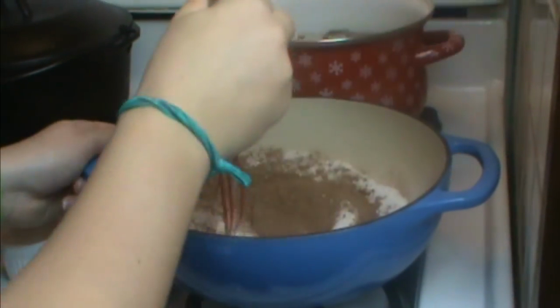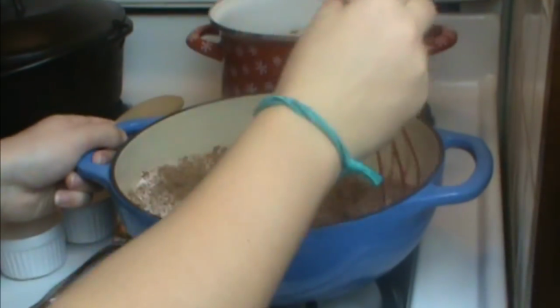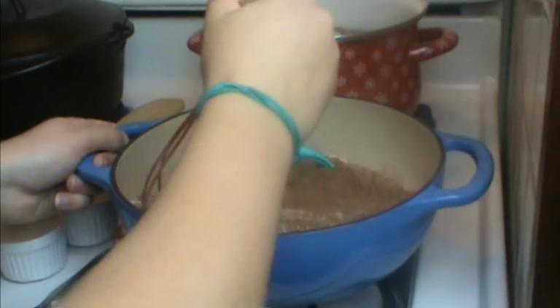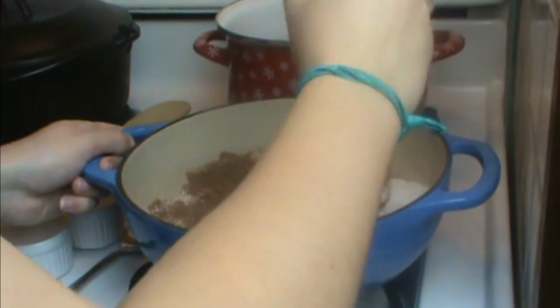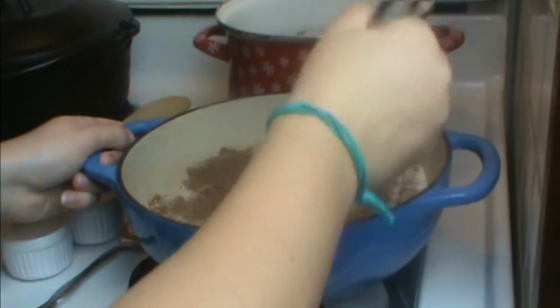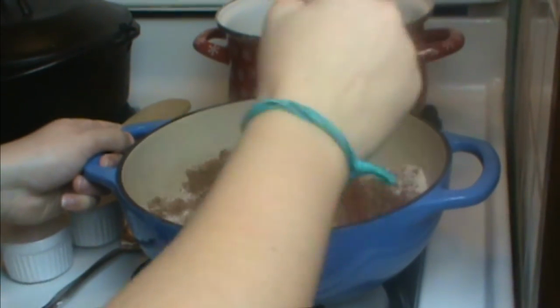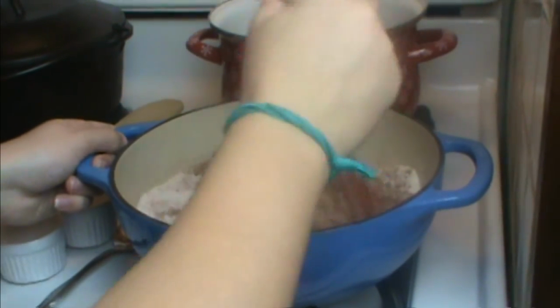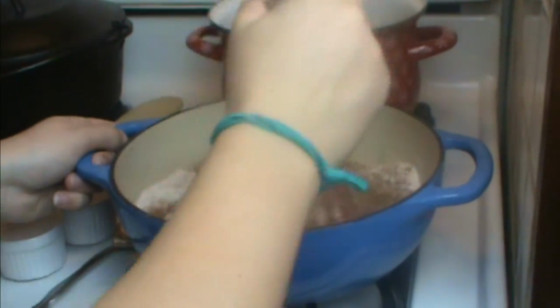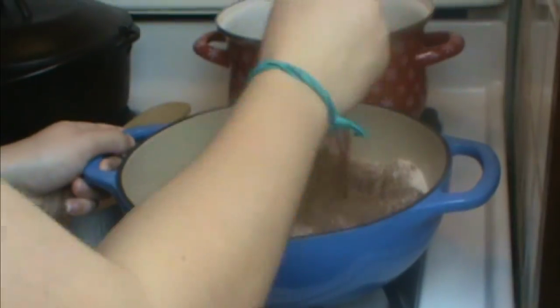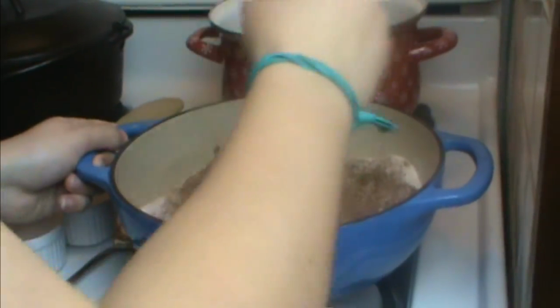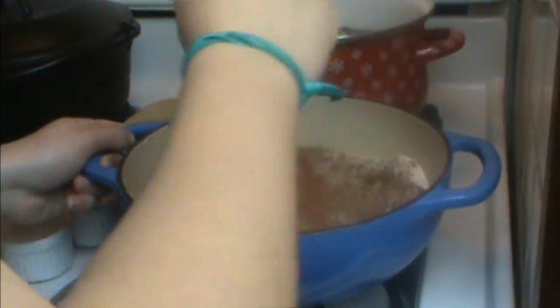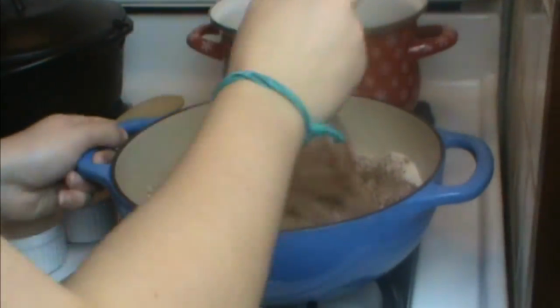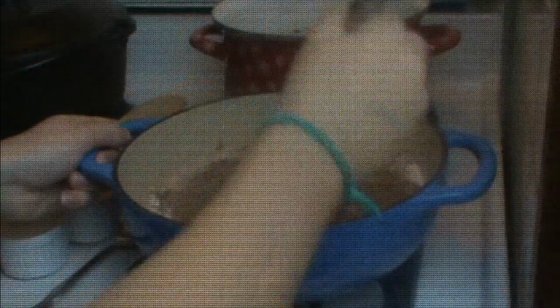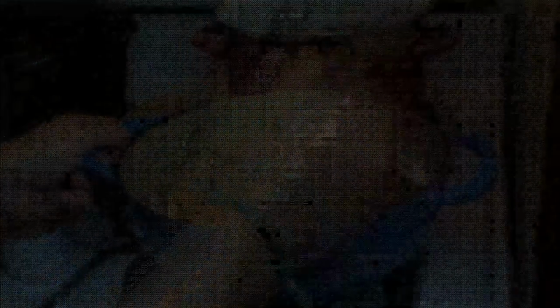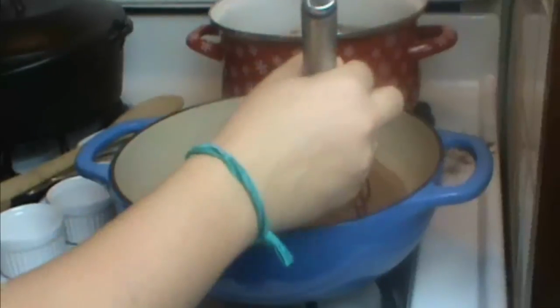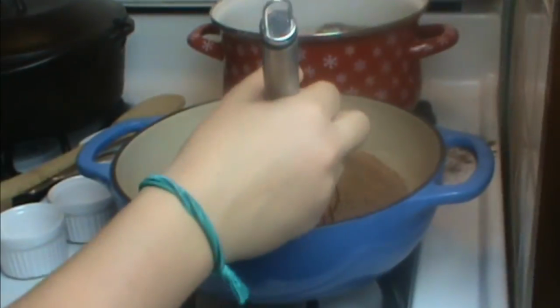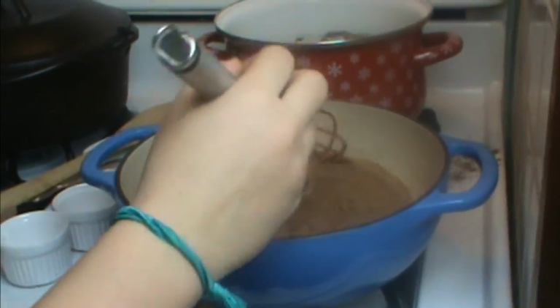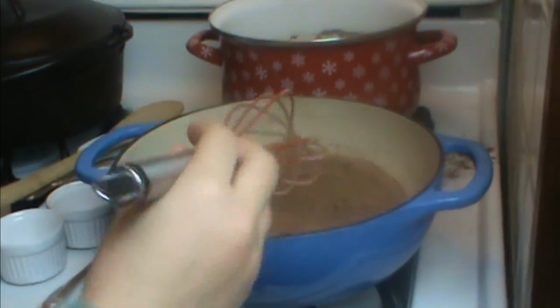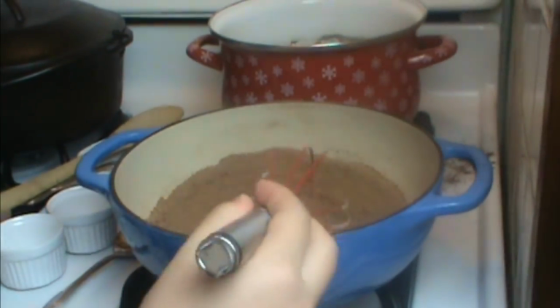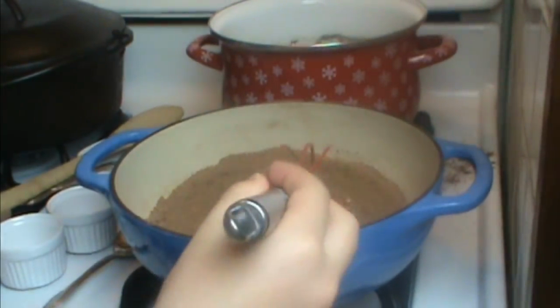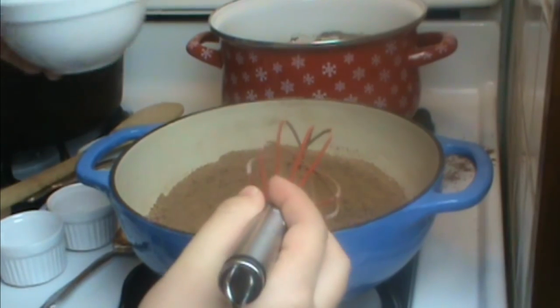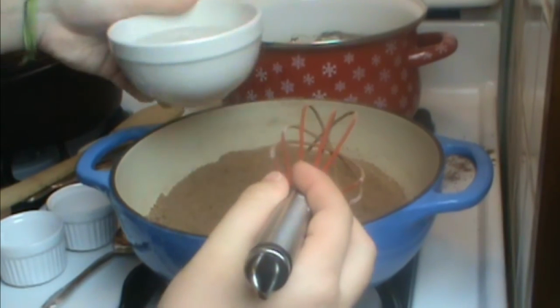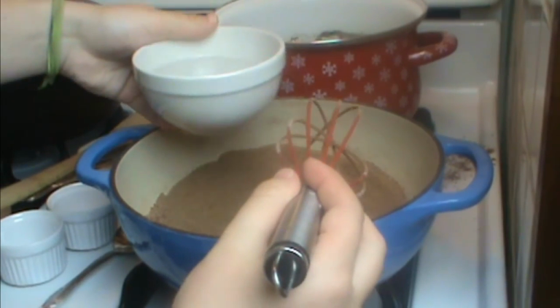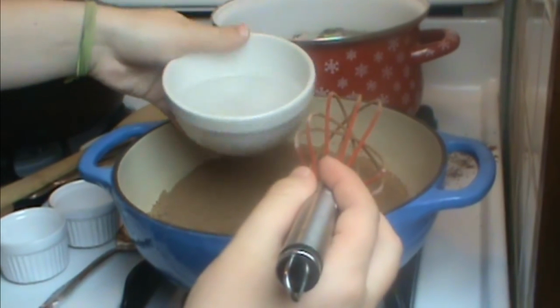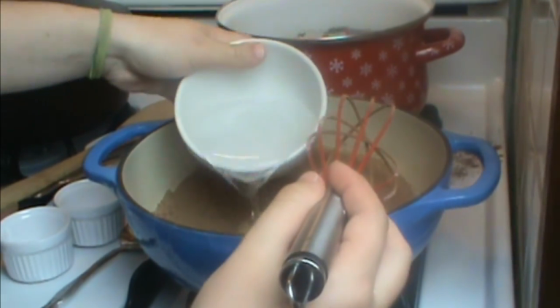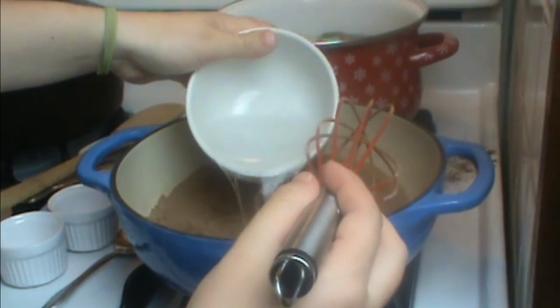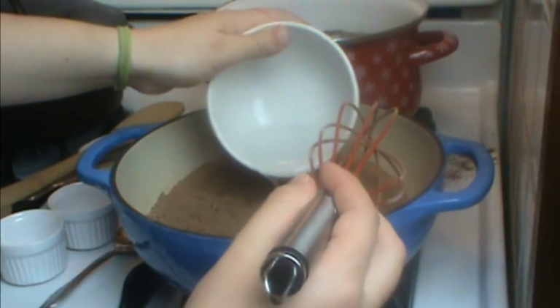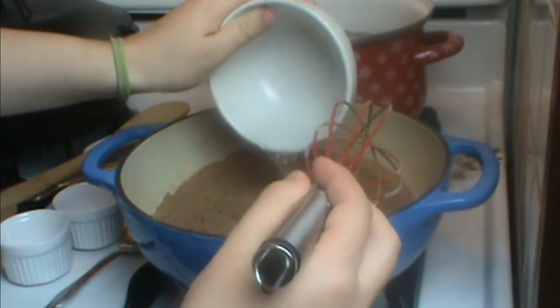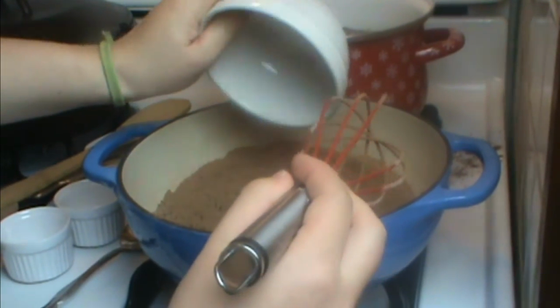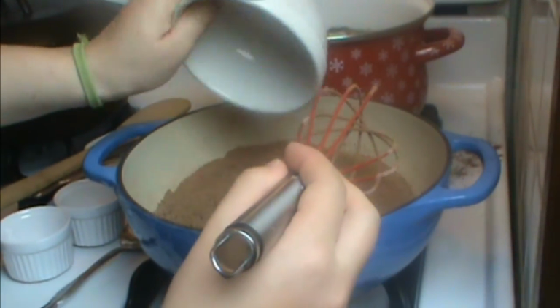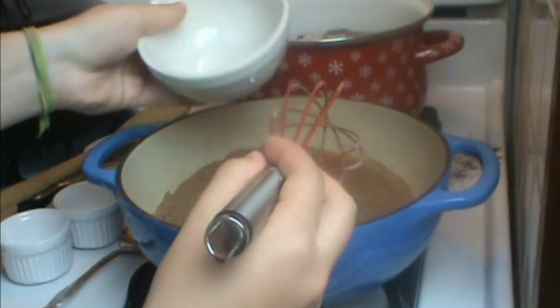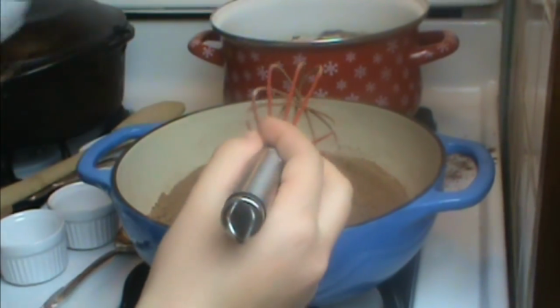Now I have no heat on — we're just mixing the dry ingredients in my cast iron, enameled cast iron pan. You want a heavy pan. Then add three quarters cup of water and mix this in.